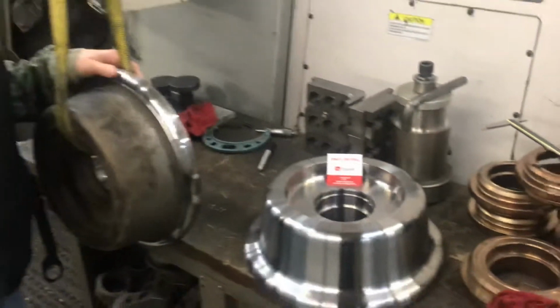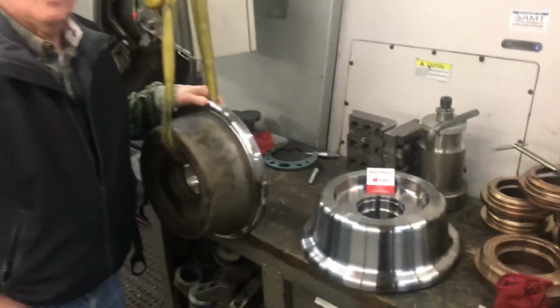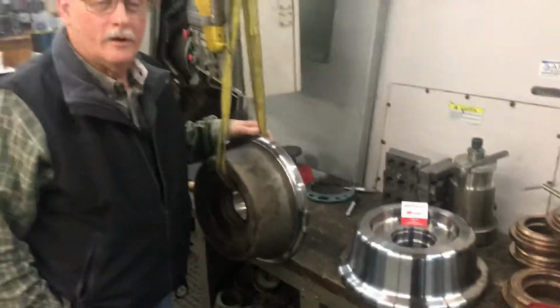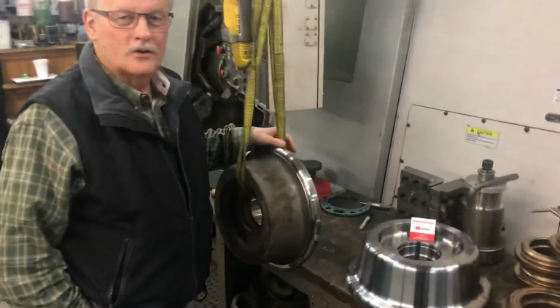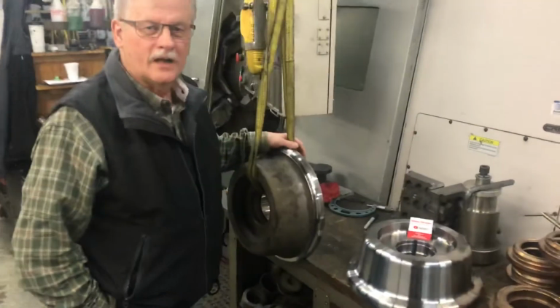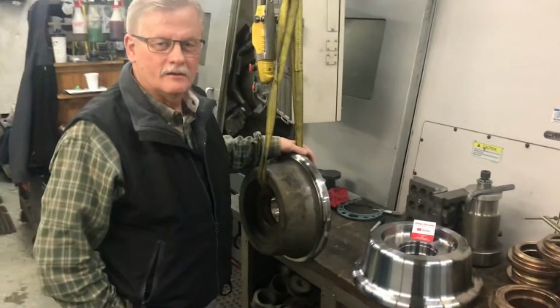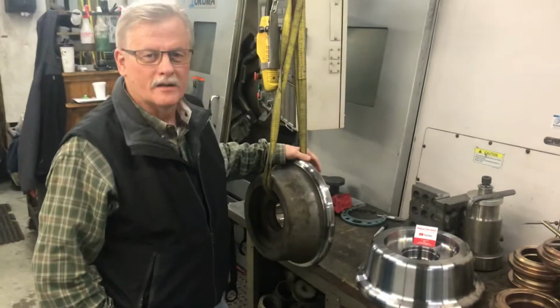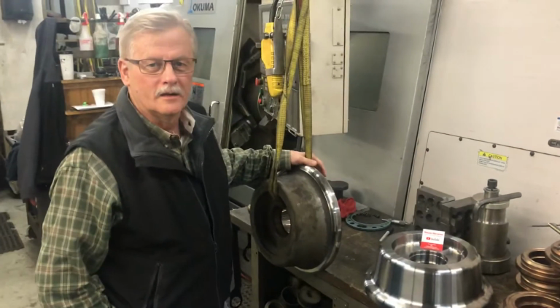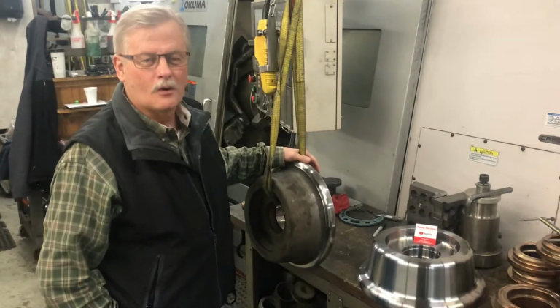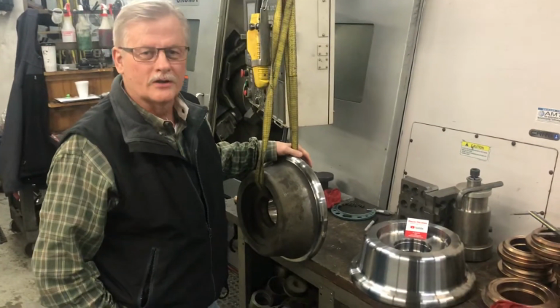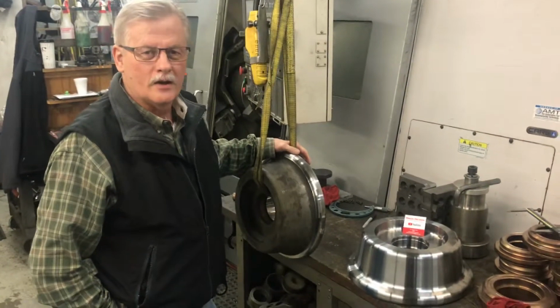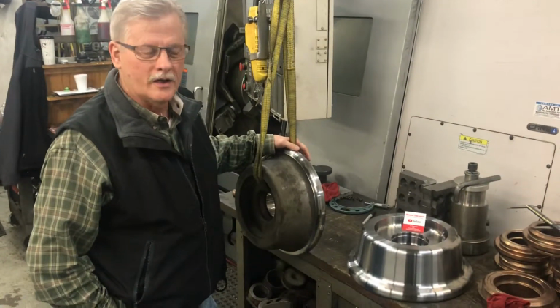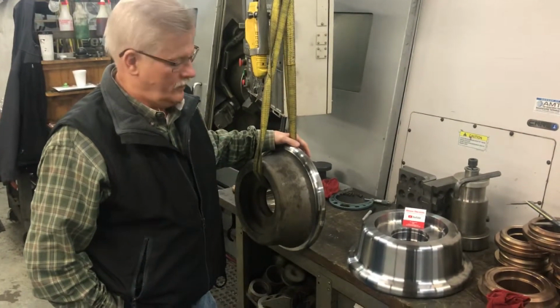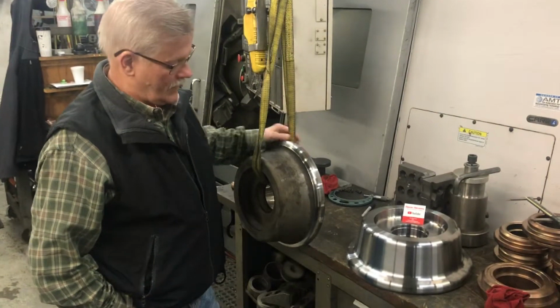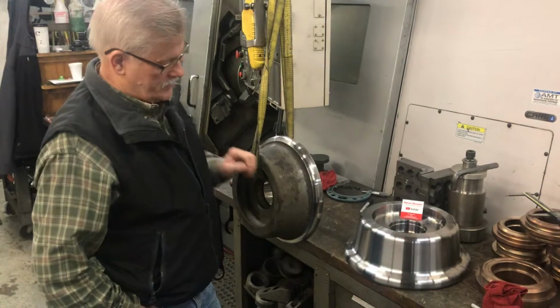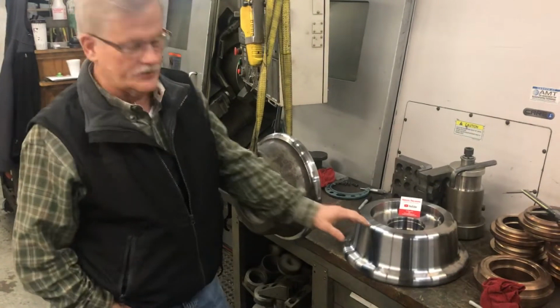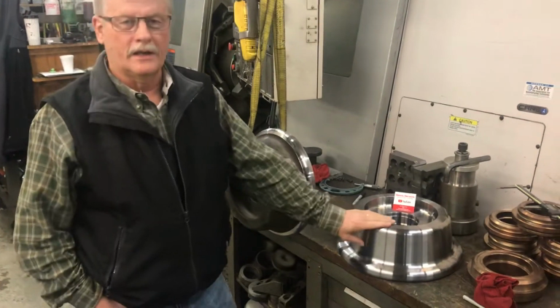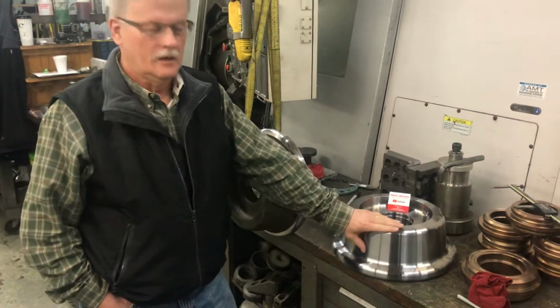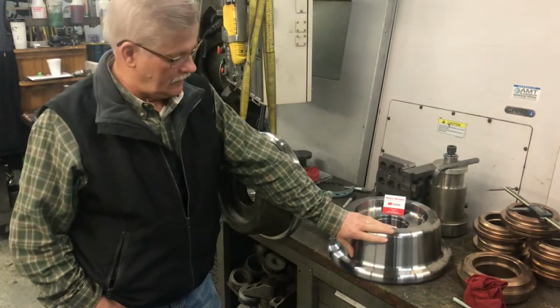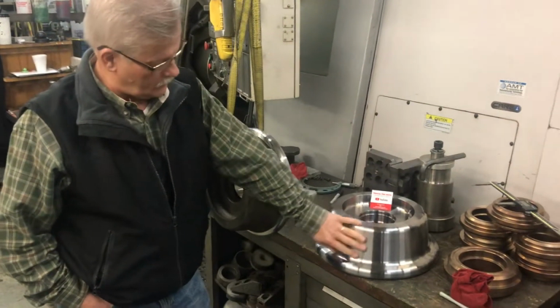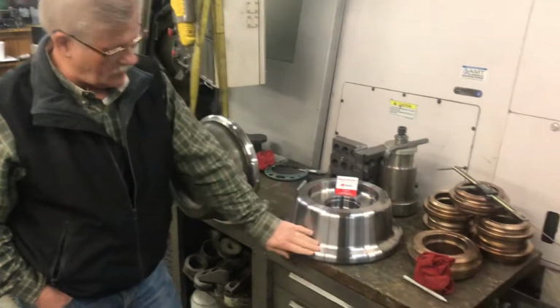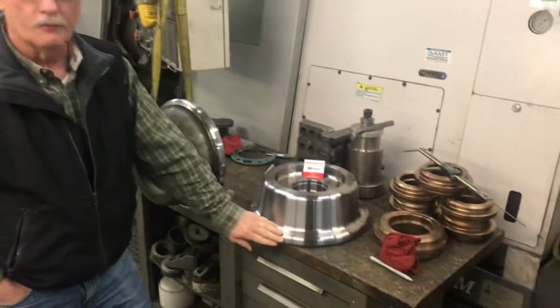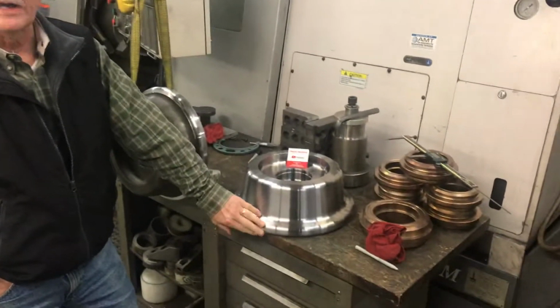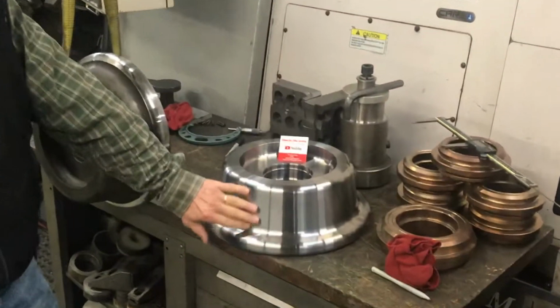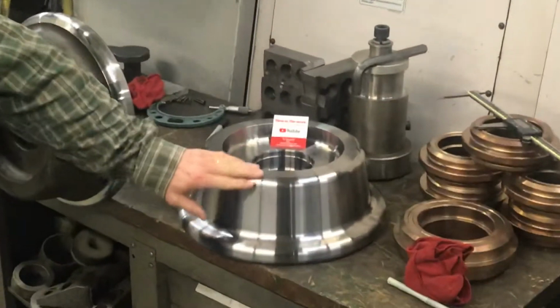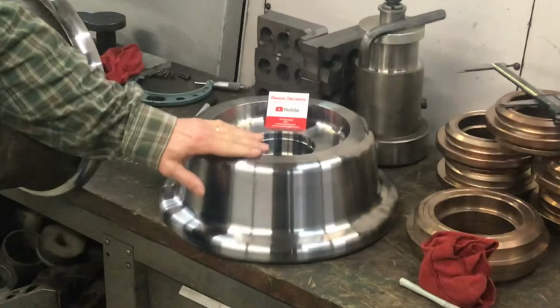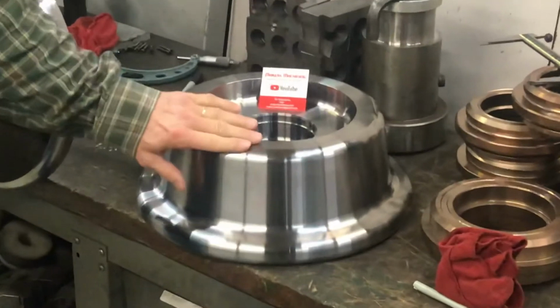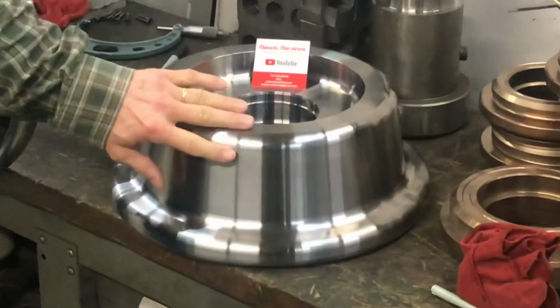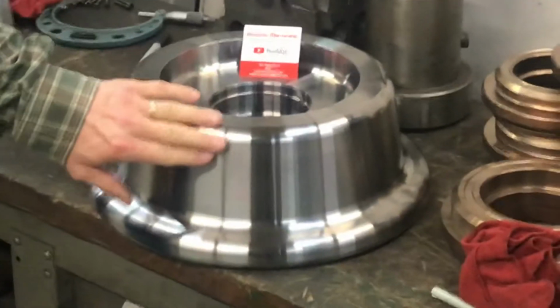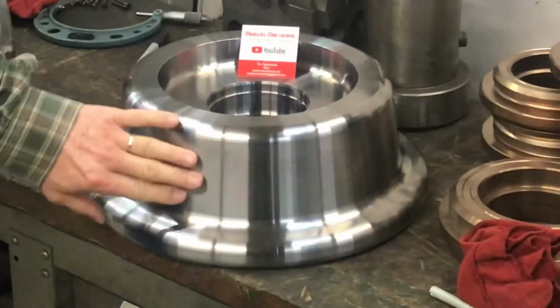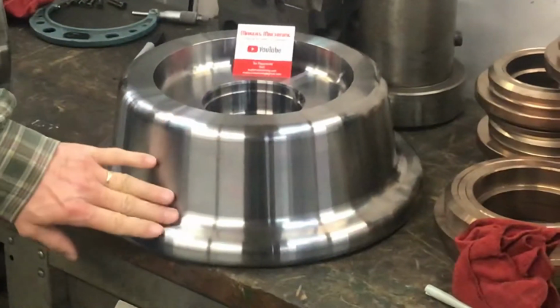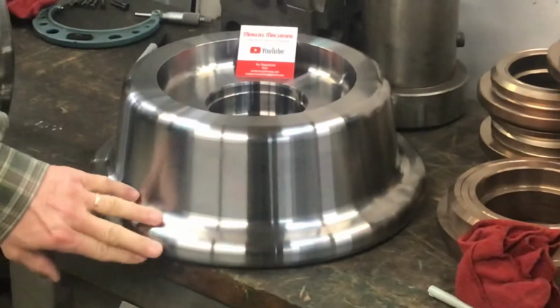Hi, everyone. We're here at Maker's Machining again. We've got a nice project to talk about today. We've got some wheels that we're making, and you can see how beautiful and shiny this thing is — everything blends together perfectly, nice smooth finishes there.